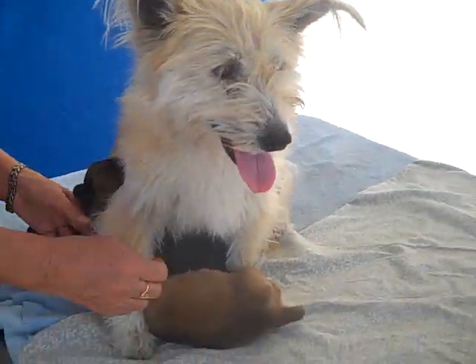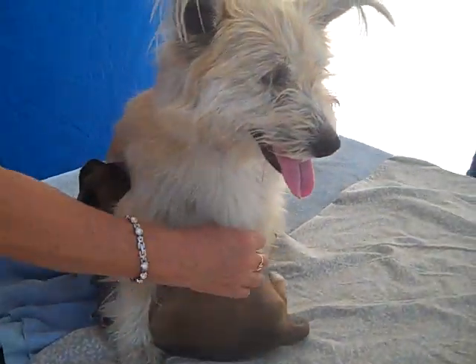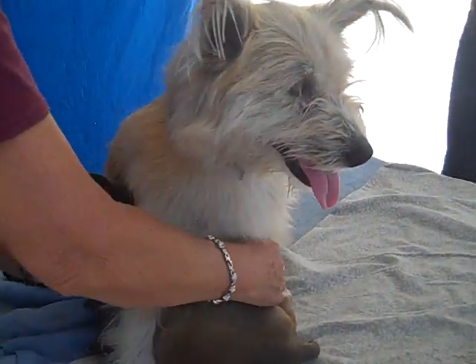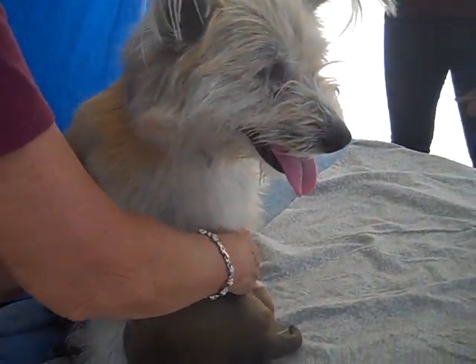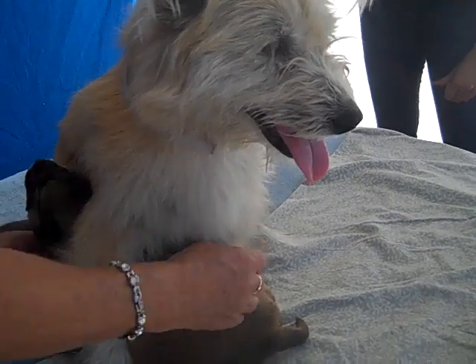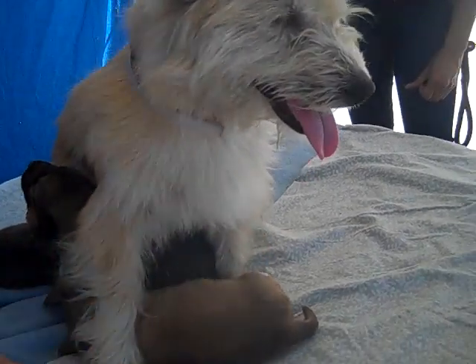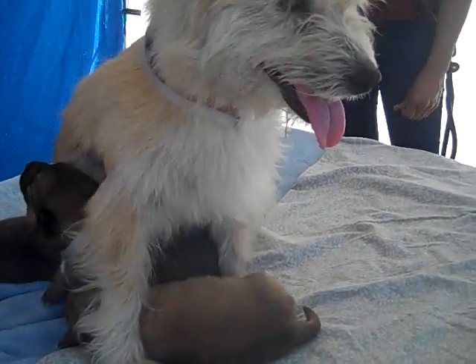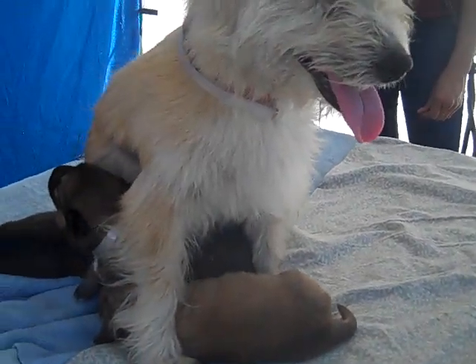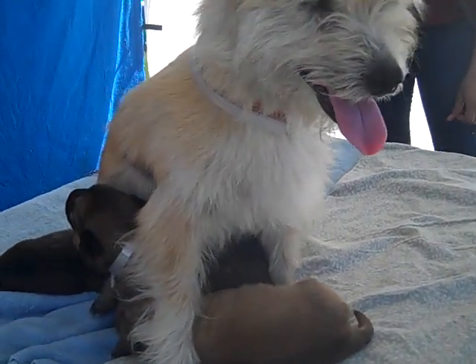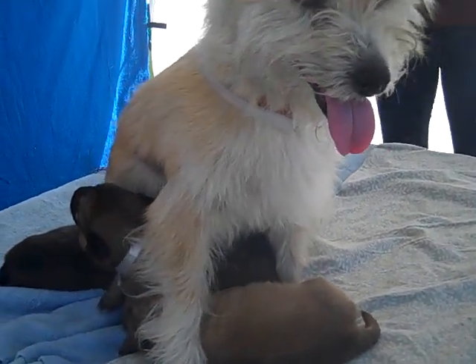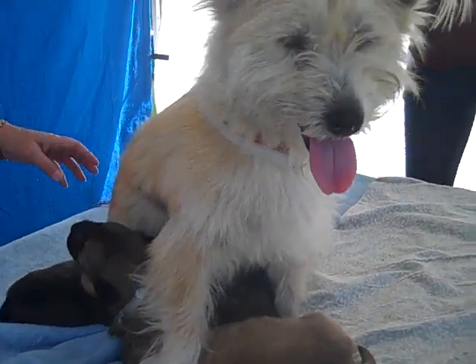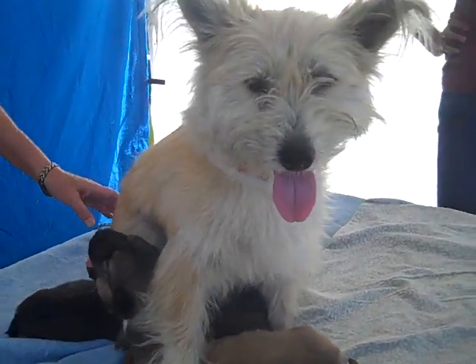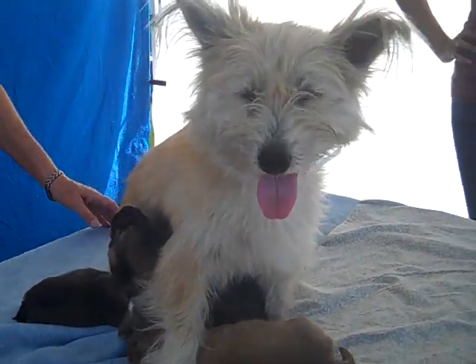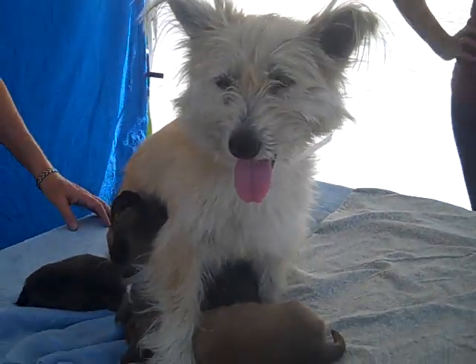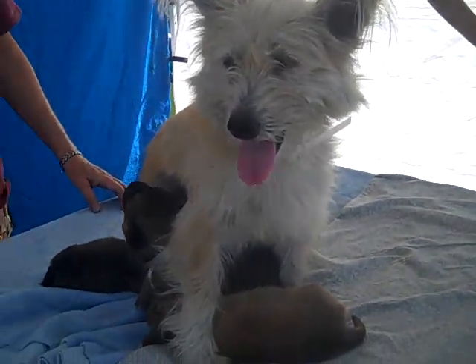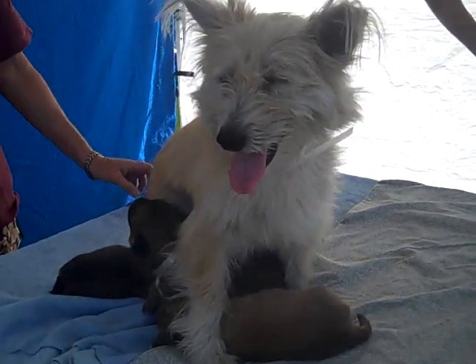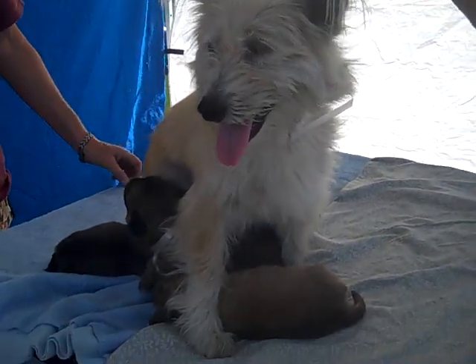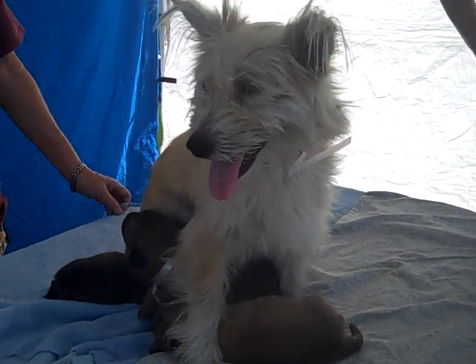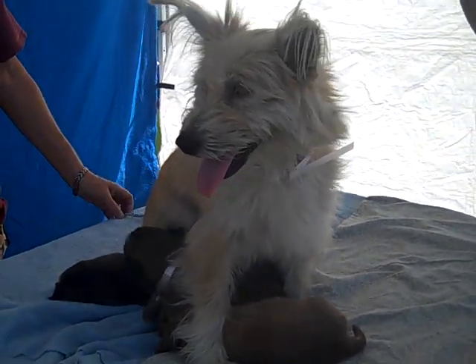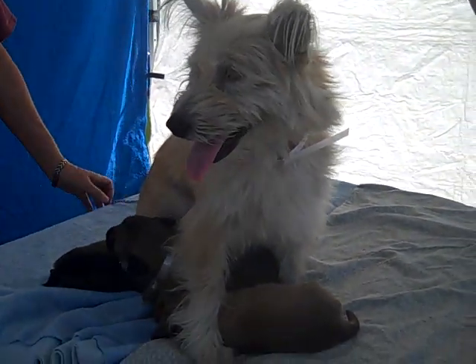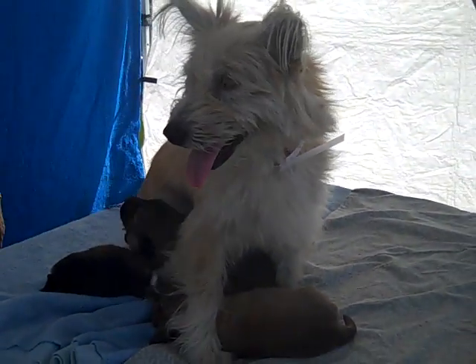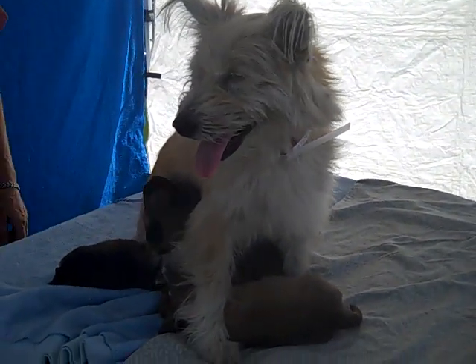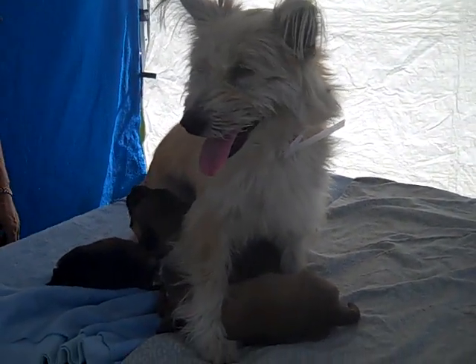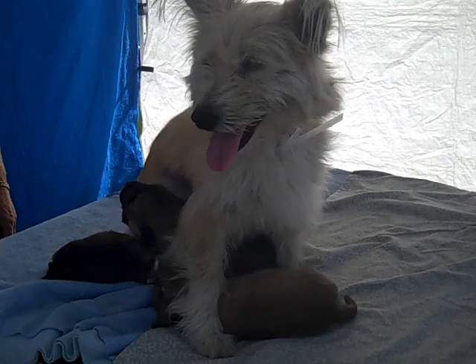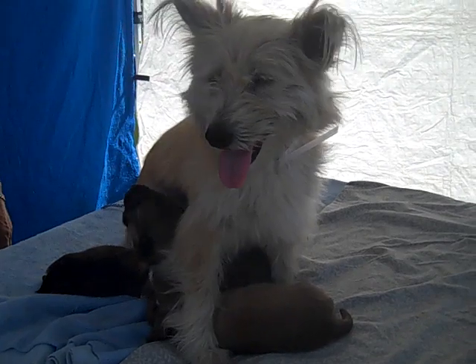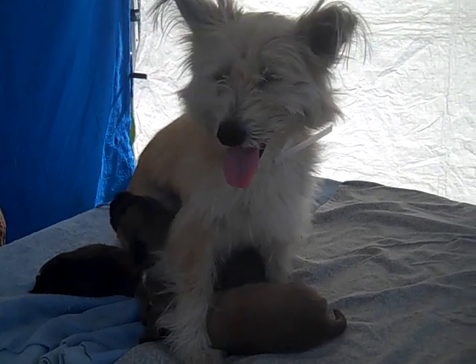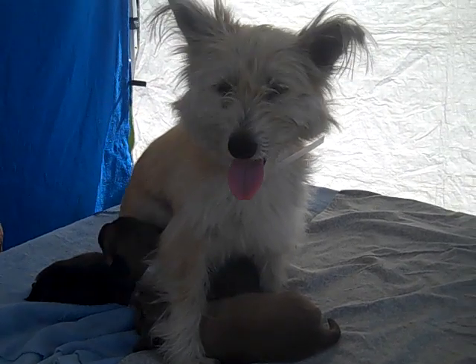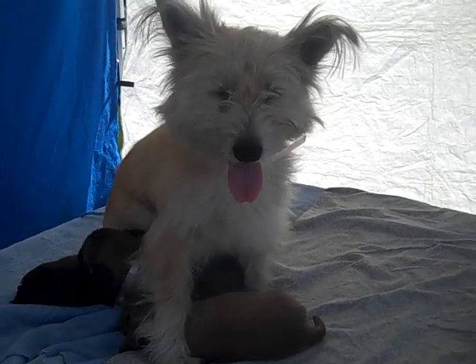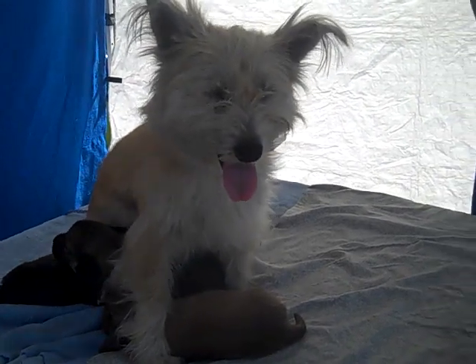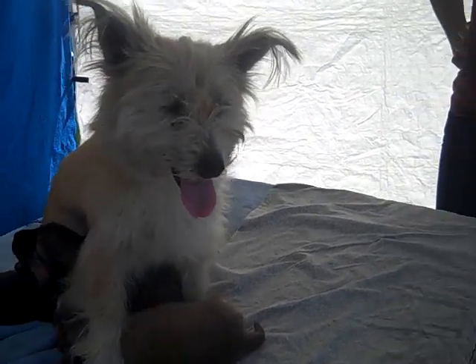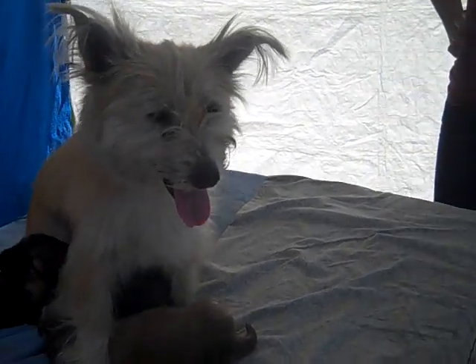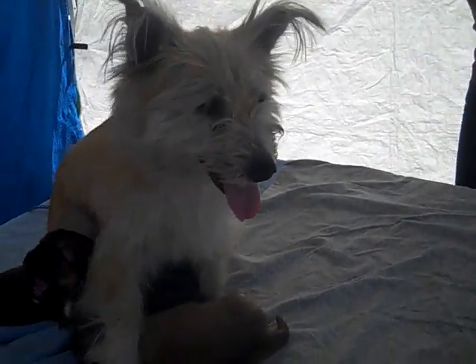They are amazing and we want to take this time also to remind you — this is why we spay and neuter our pets, because we don't want them to end up in a shelter with no home.